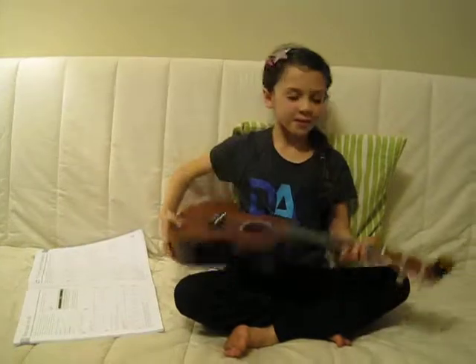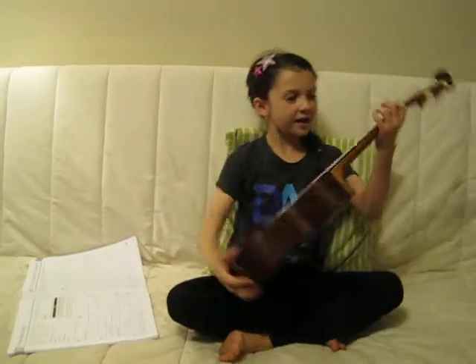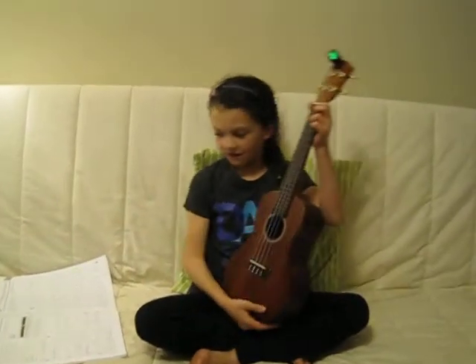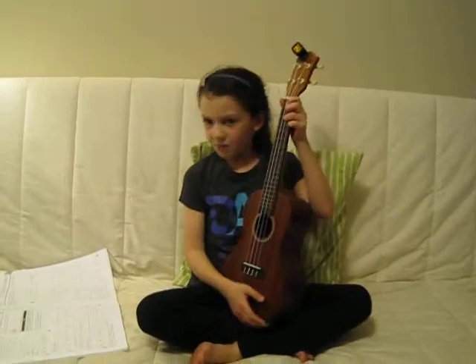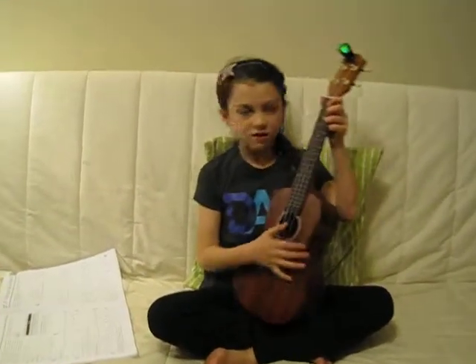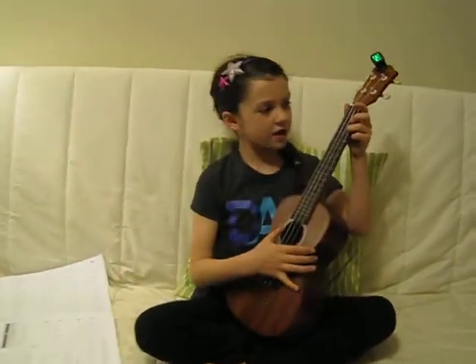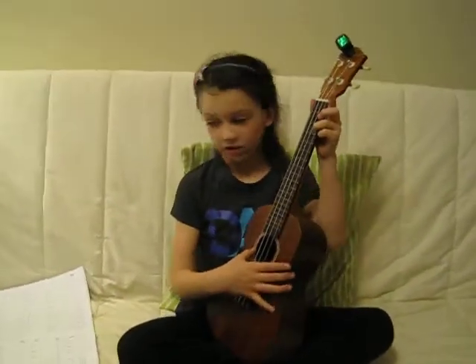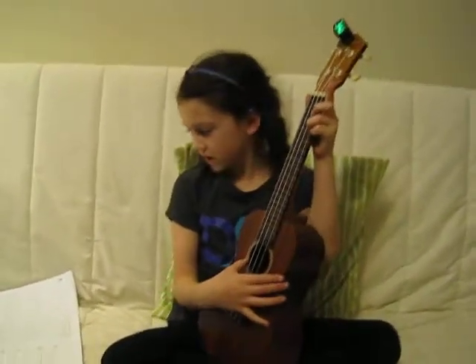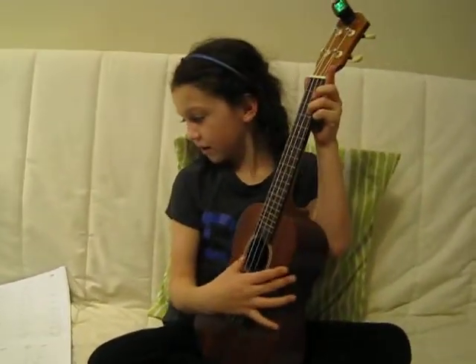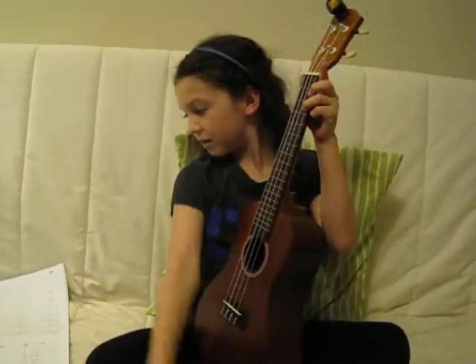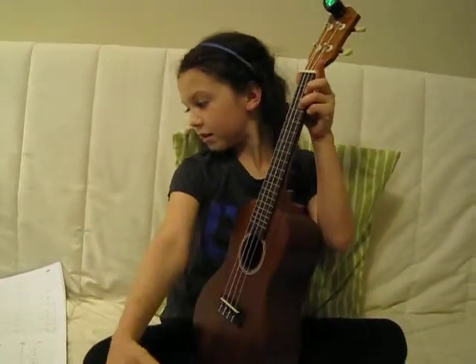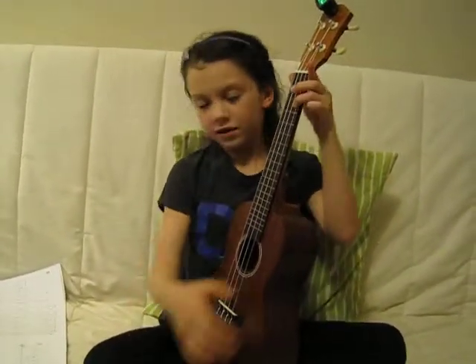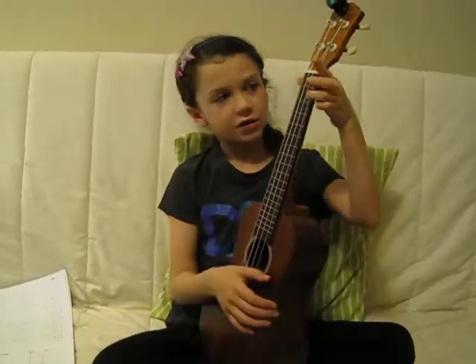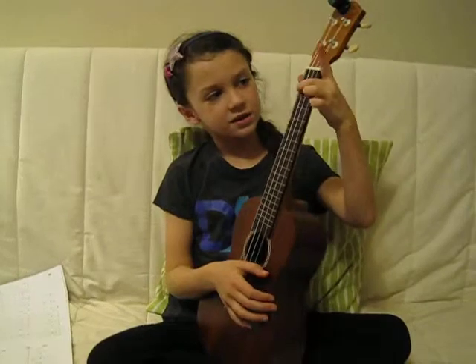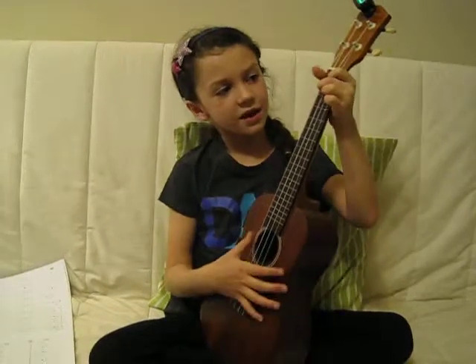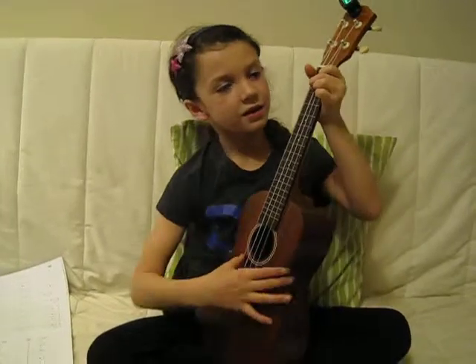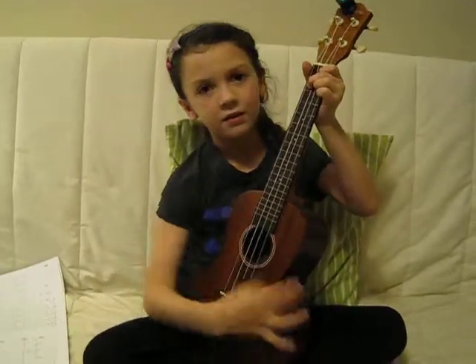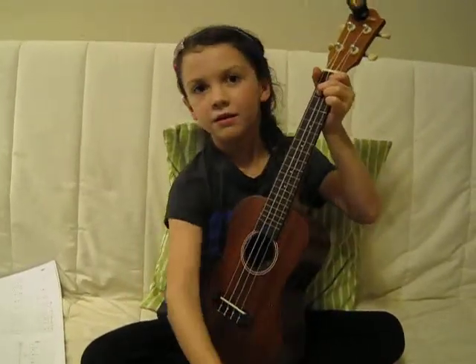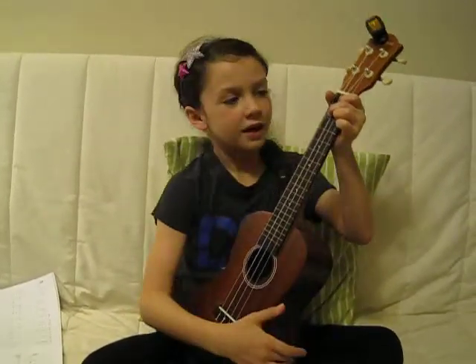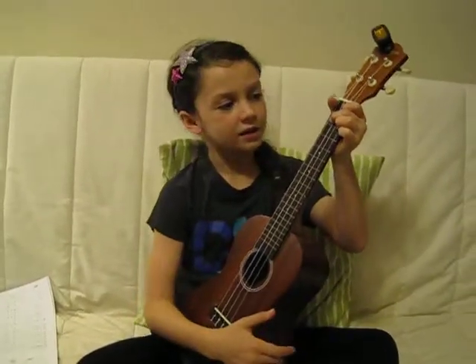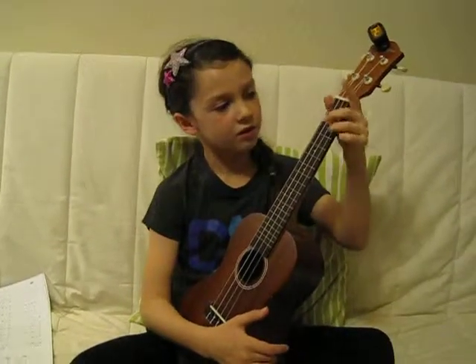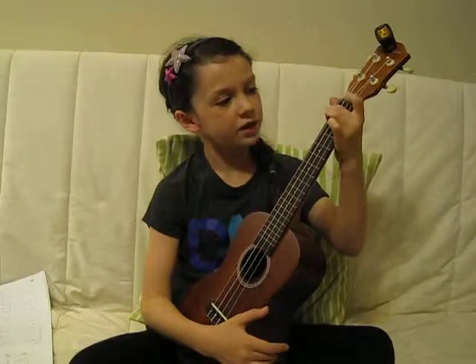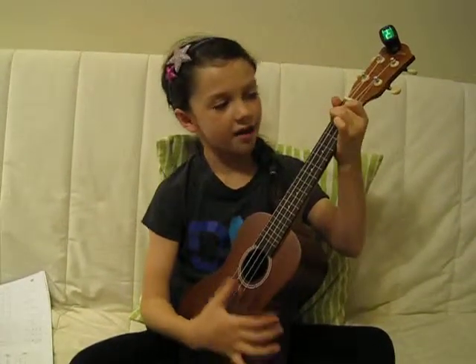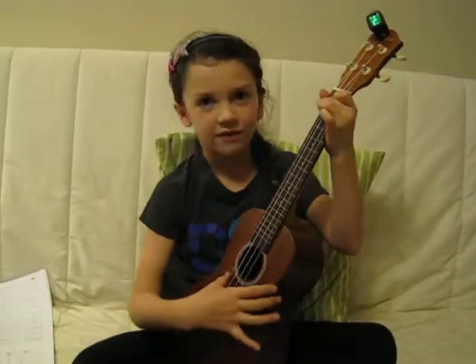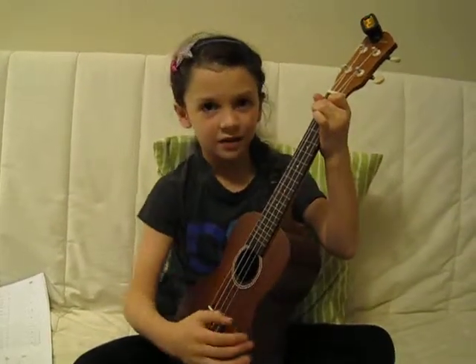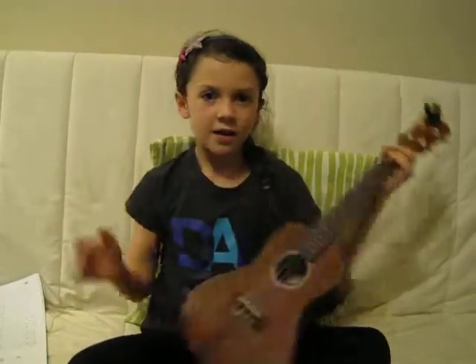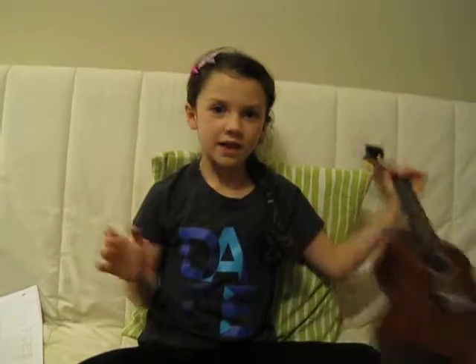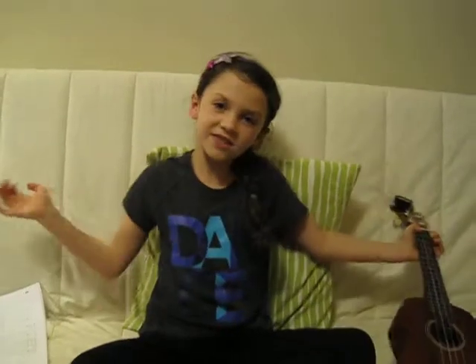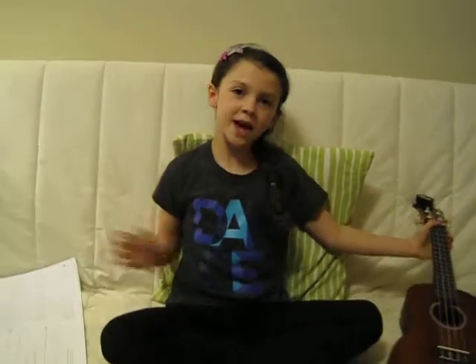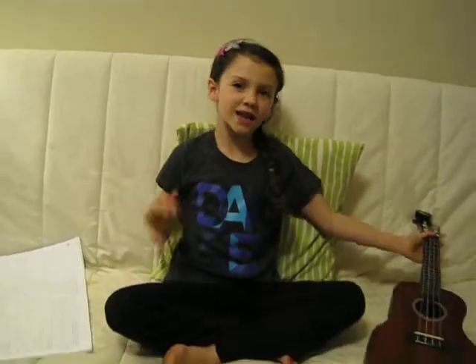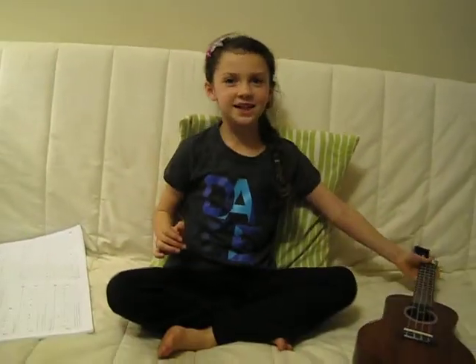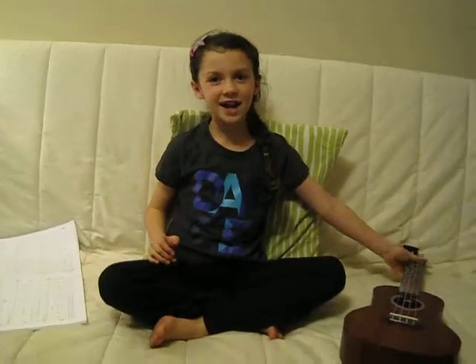That is If You're Happy and You Know It using chords C, G7, and F. That's it for today. Bye. See you next time.